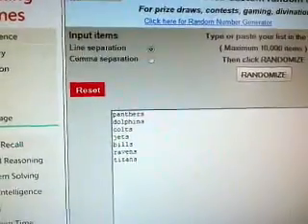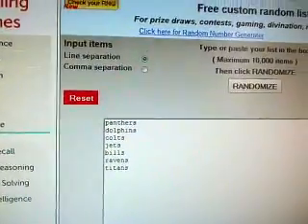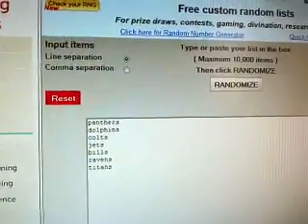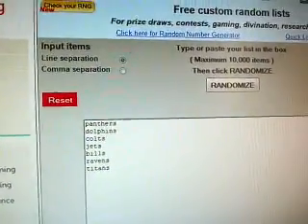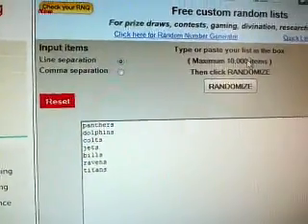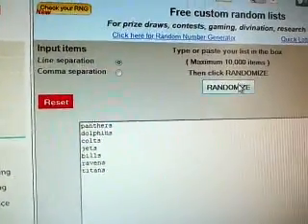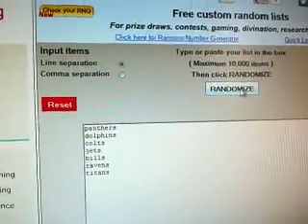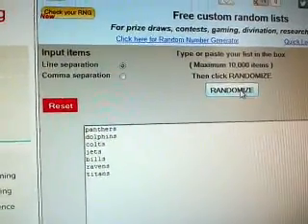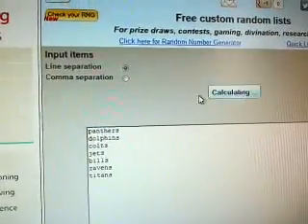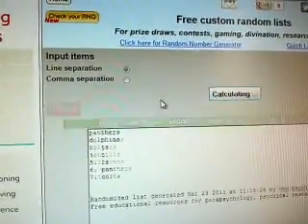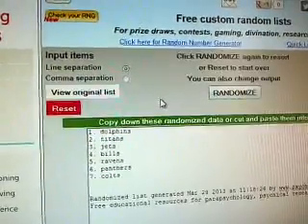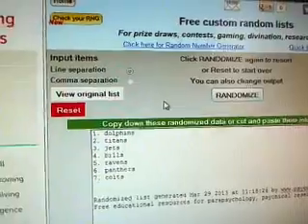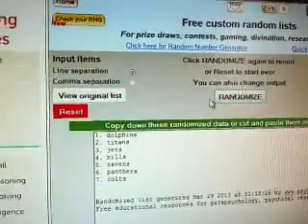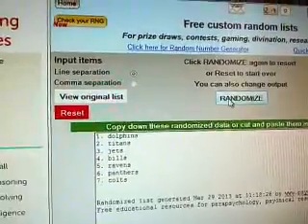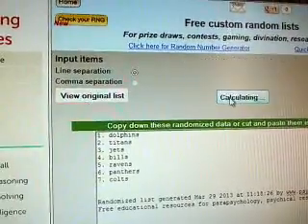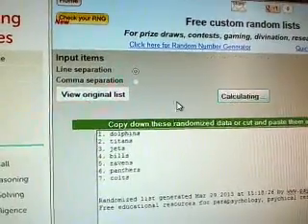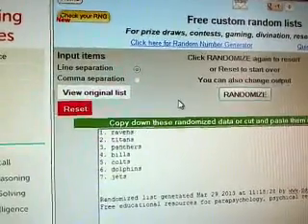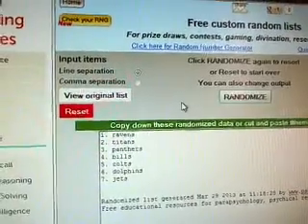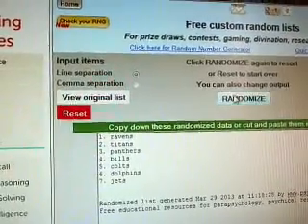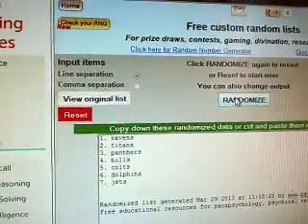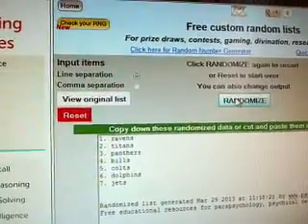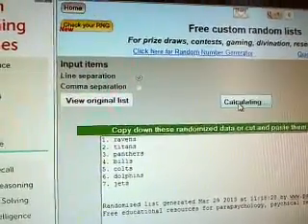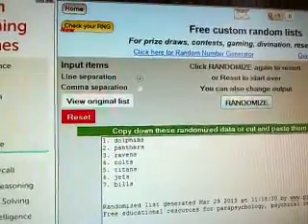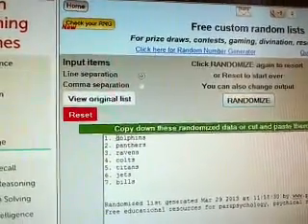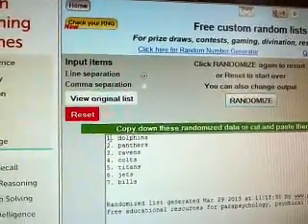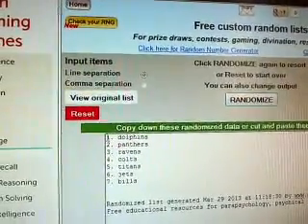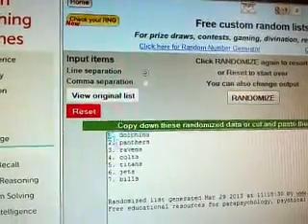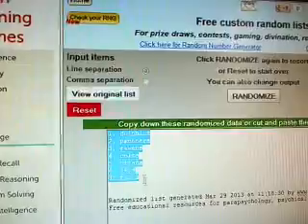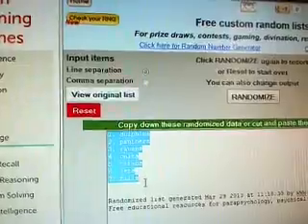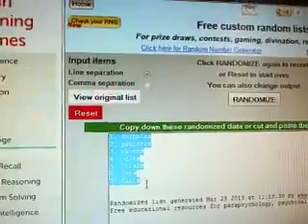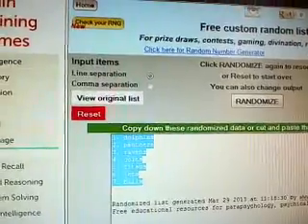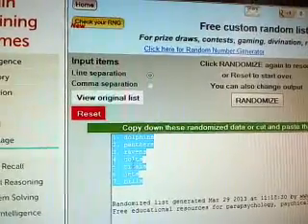So hit it three times, line them up, good luck. One. Two. Three. Dolphins on top, Bills on bottom.